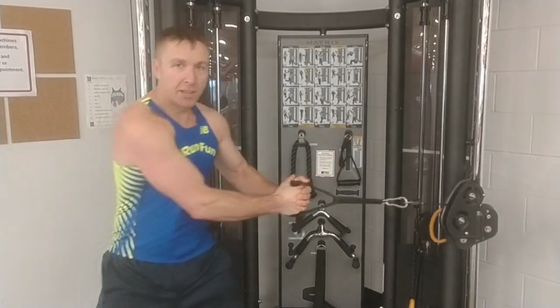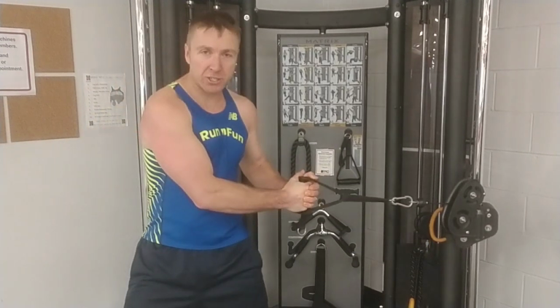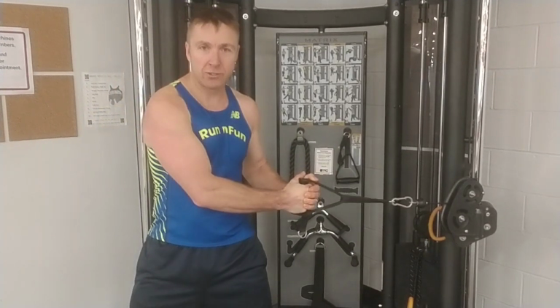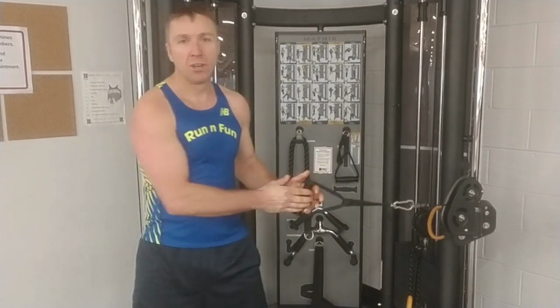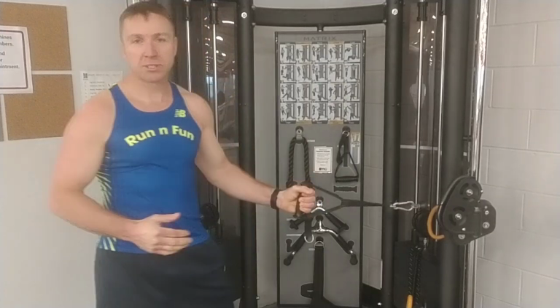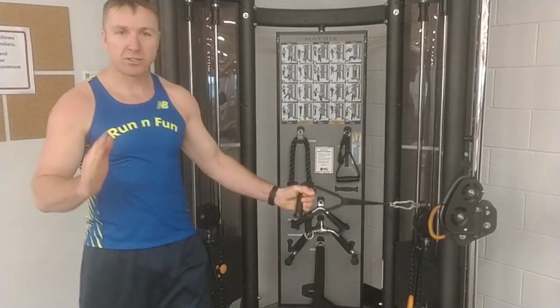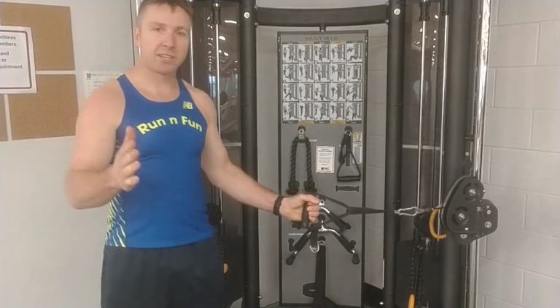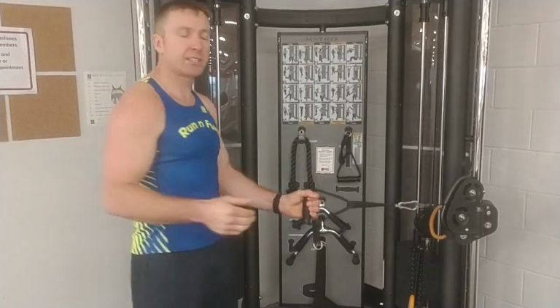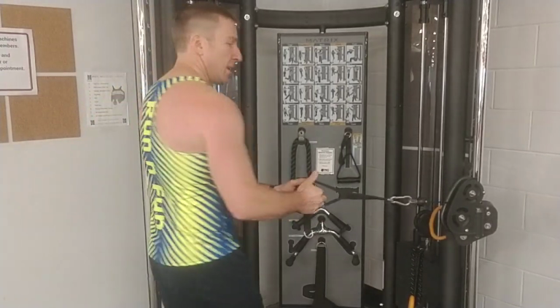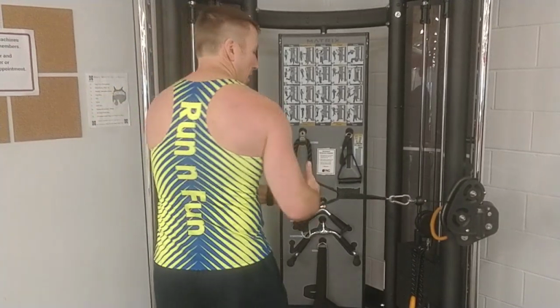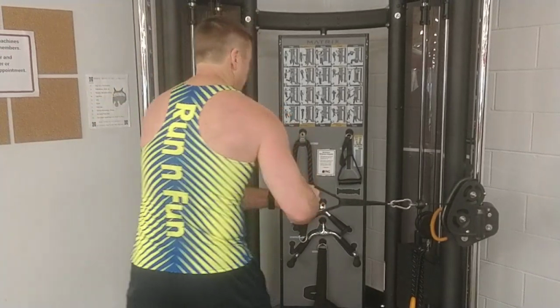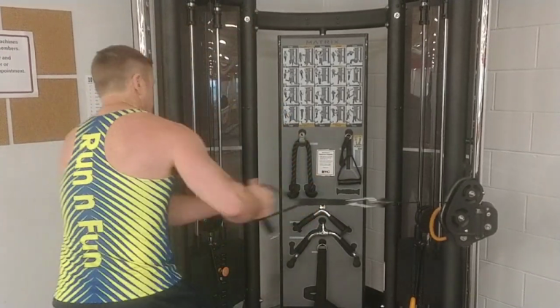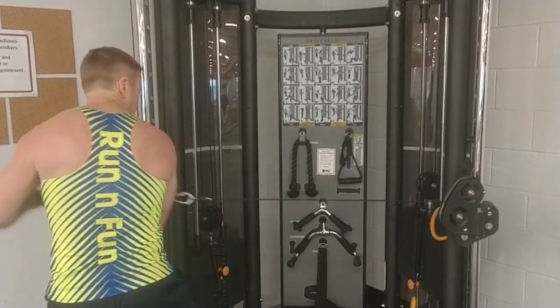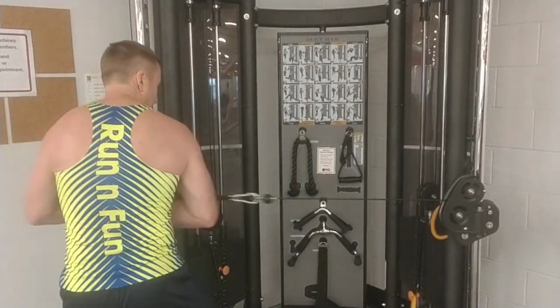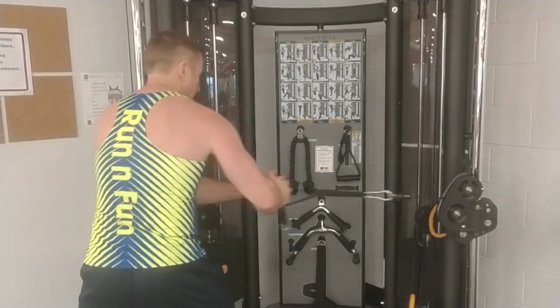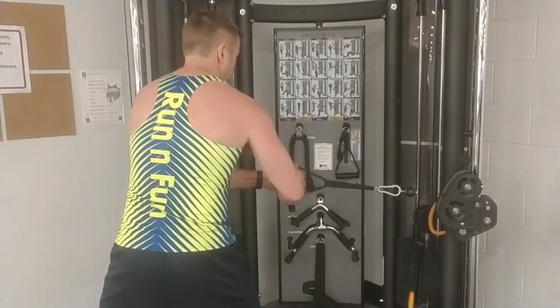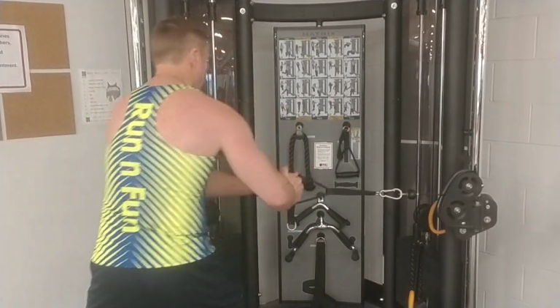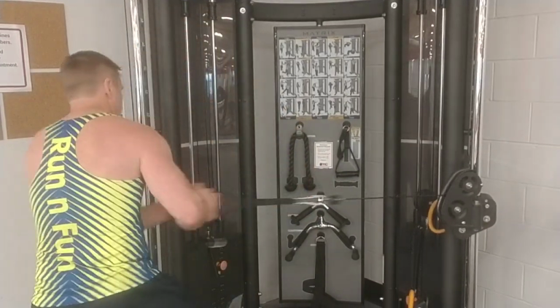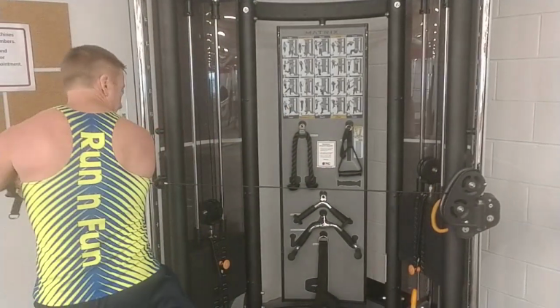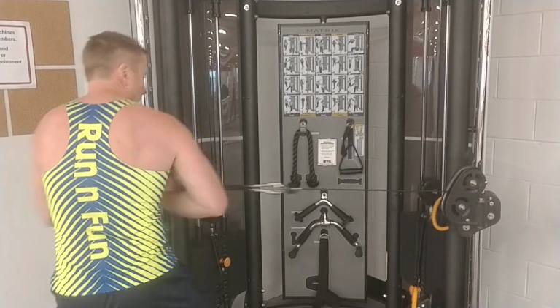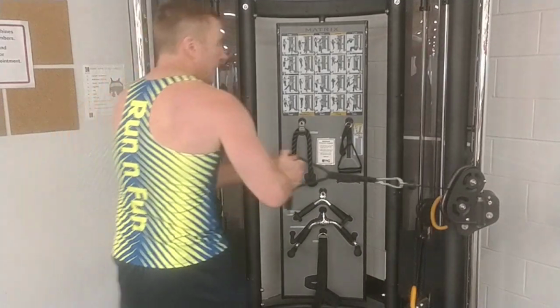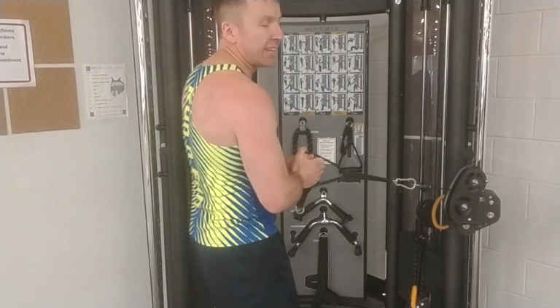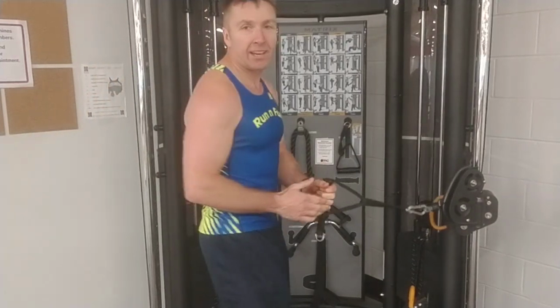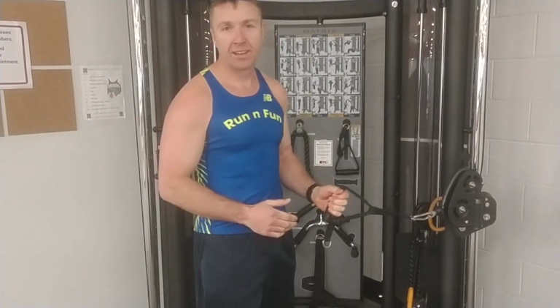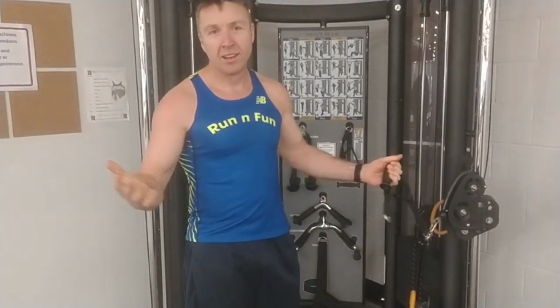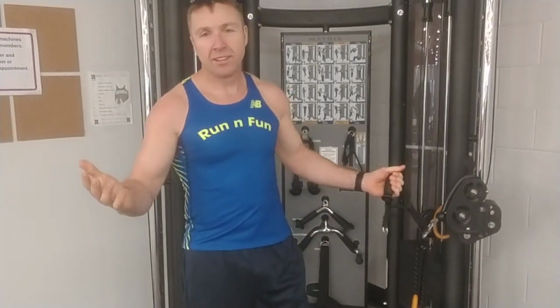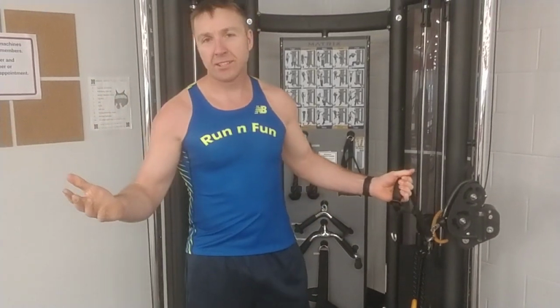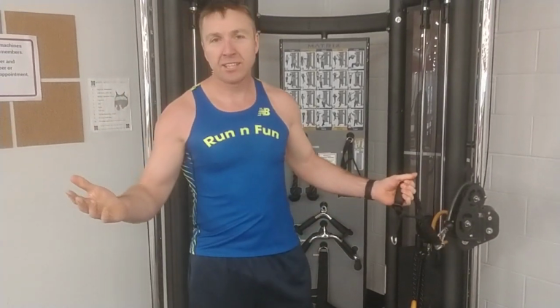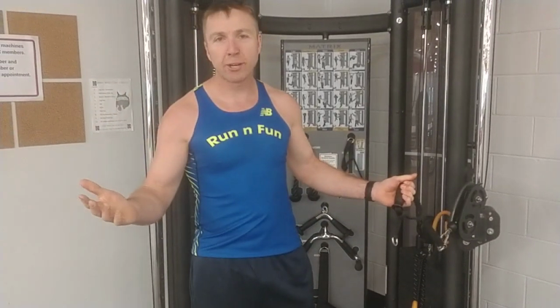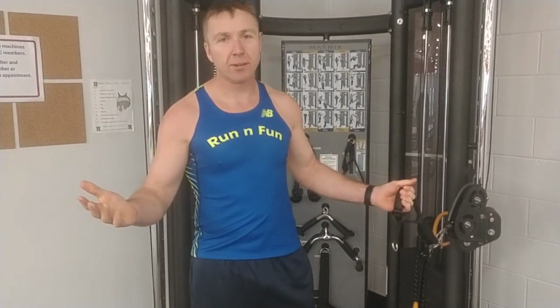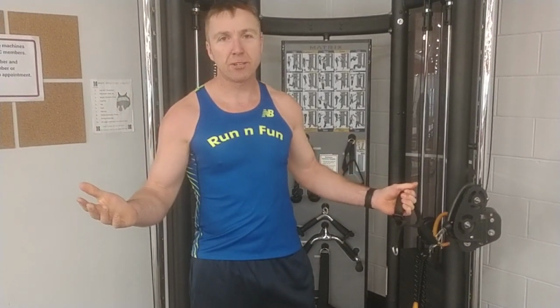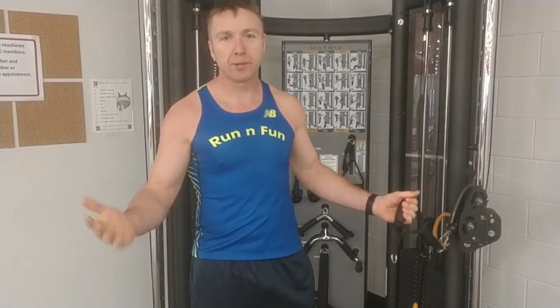Make sure you do both sides, so you do ten sets on both sides. Like that. And that's an easy workout to help you start your snowmobile.